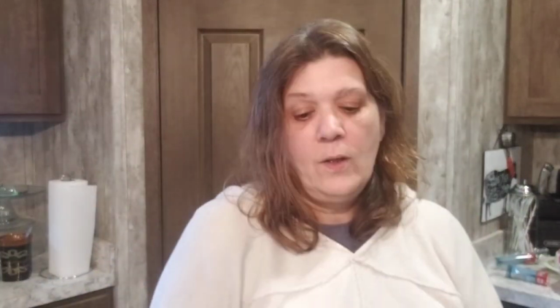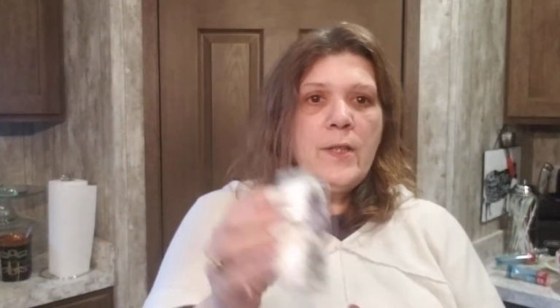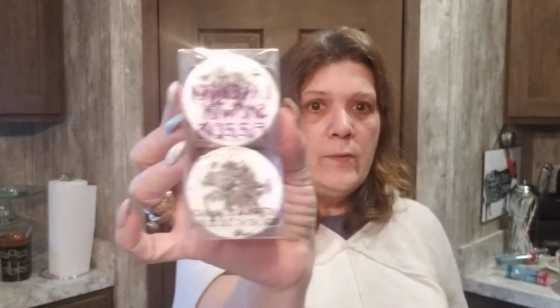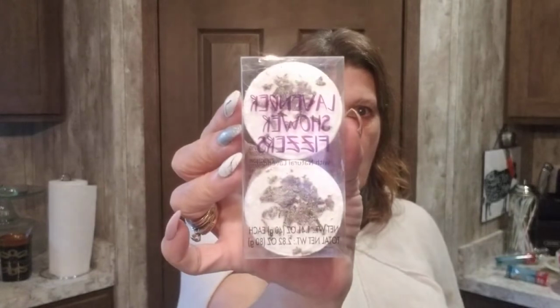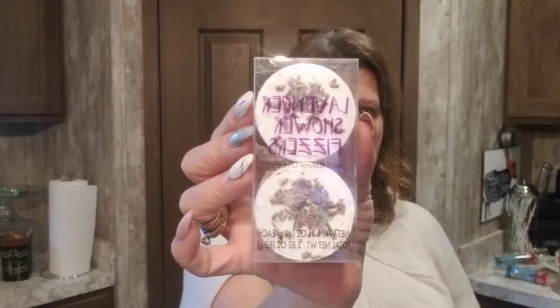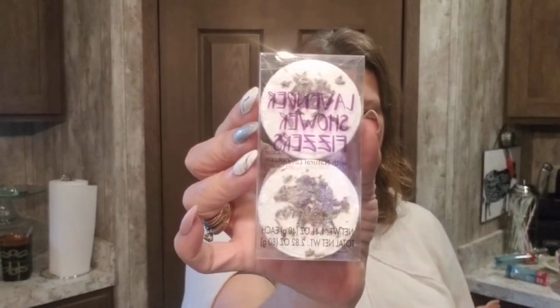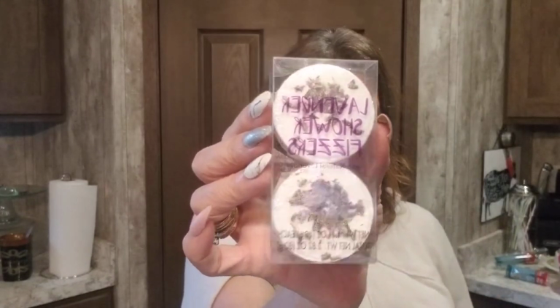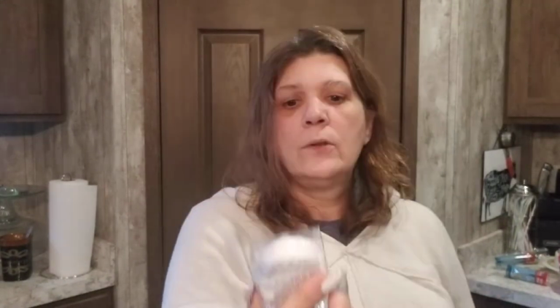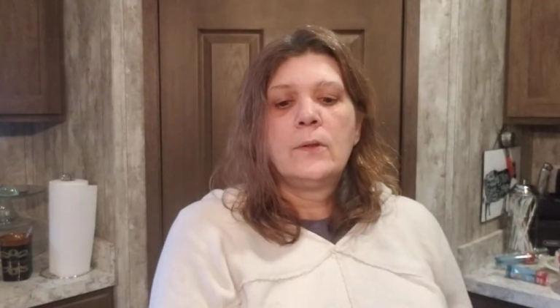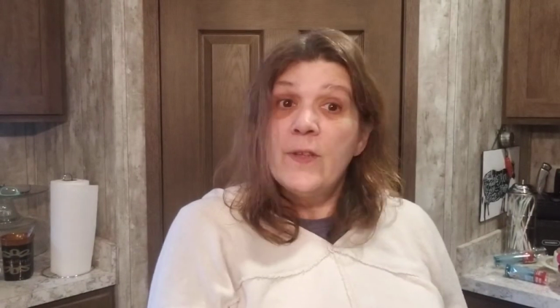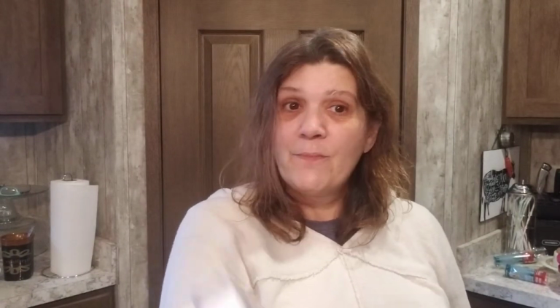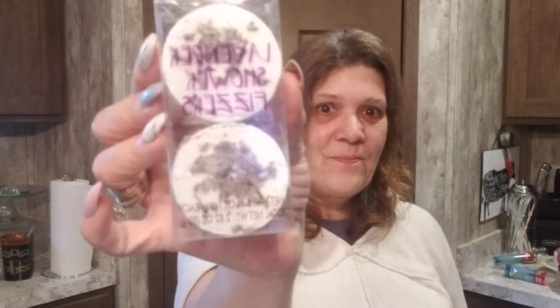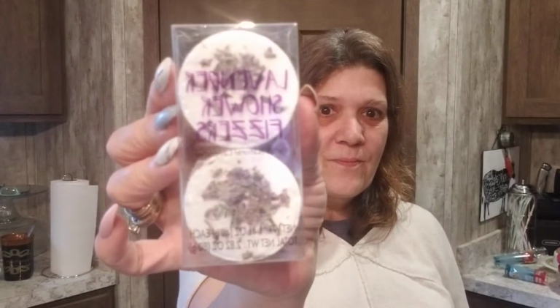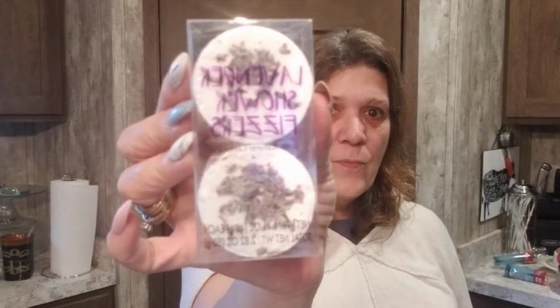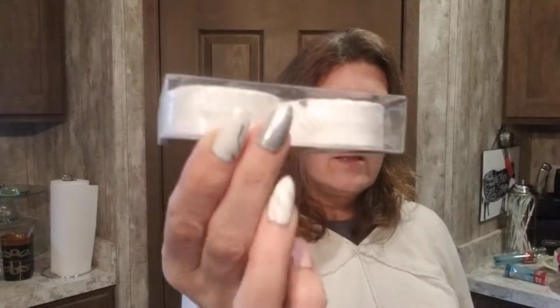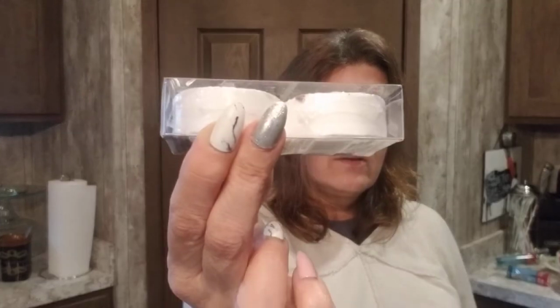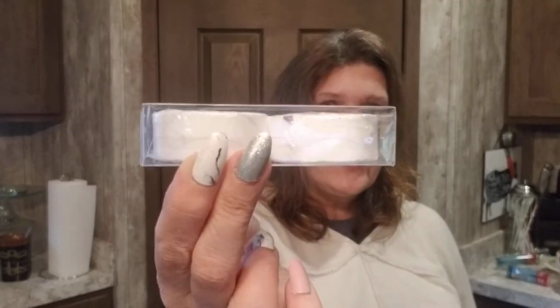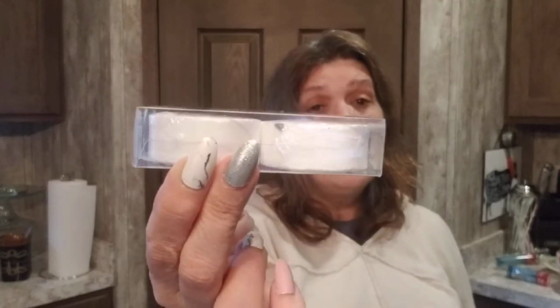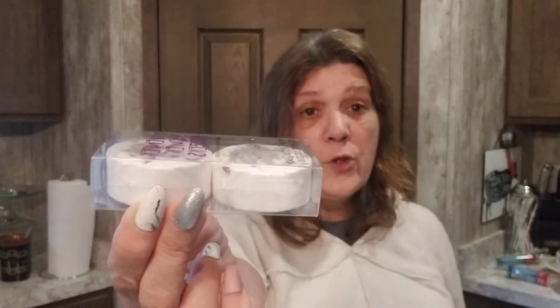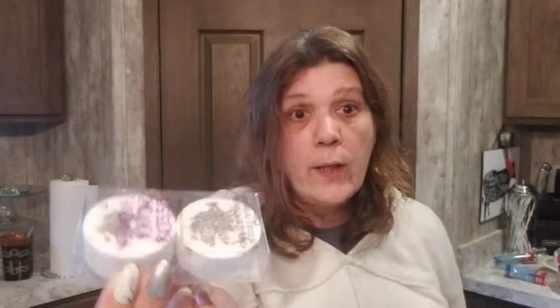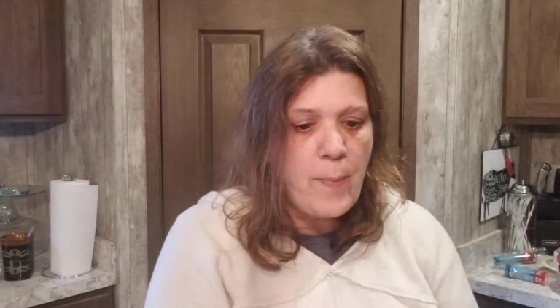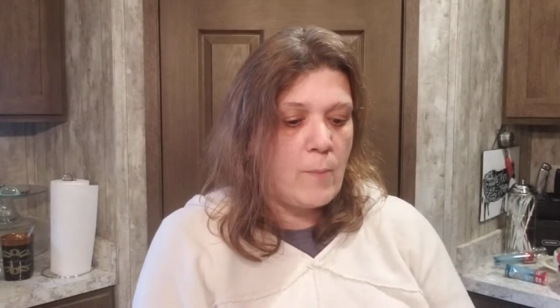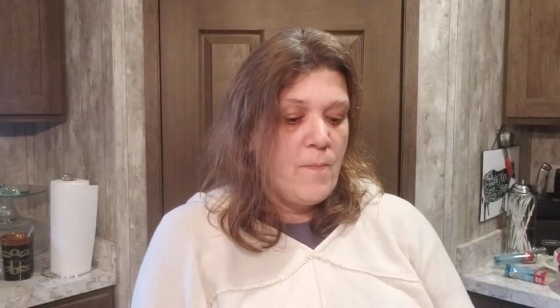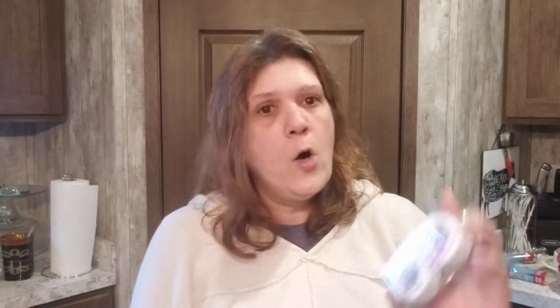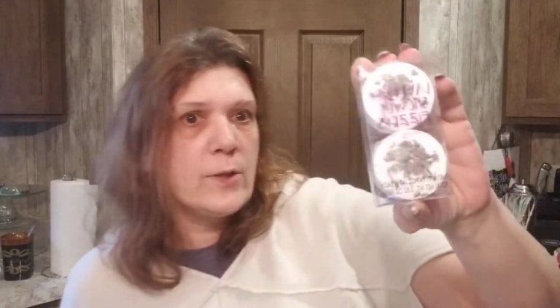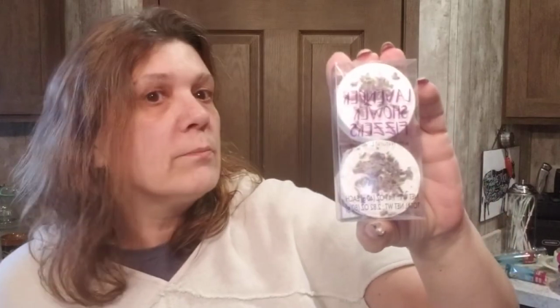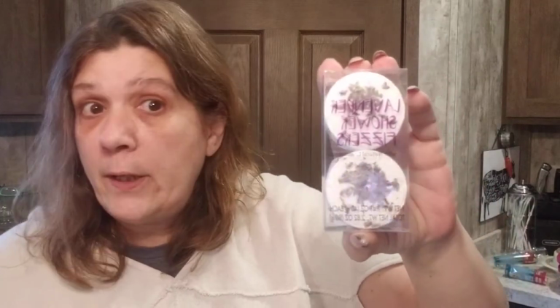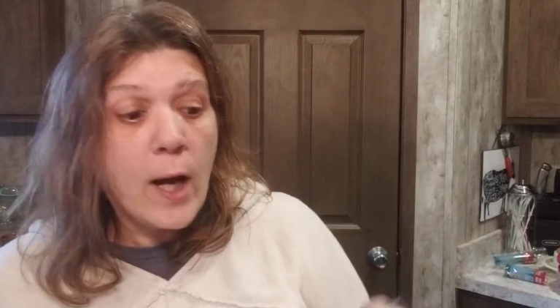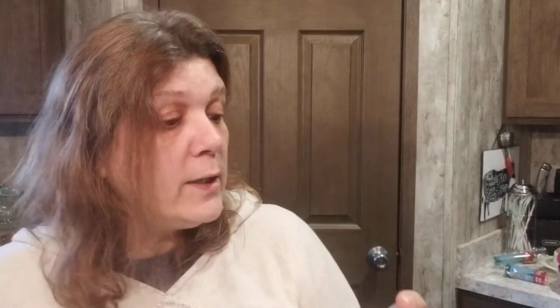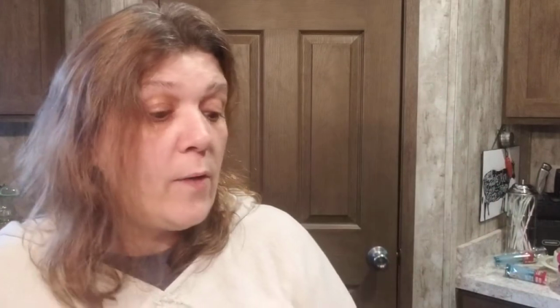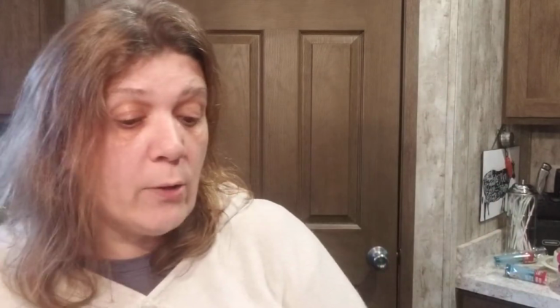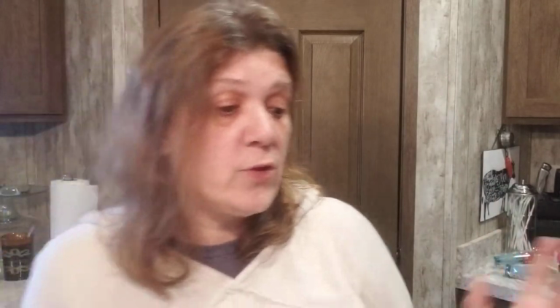Look at these lavender shower fizzers! Usually you see bath bombs, but these are shower fizzers. I'm going to give them a try and let you know how they are.